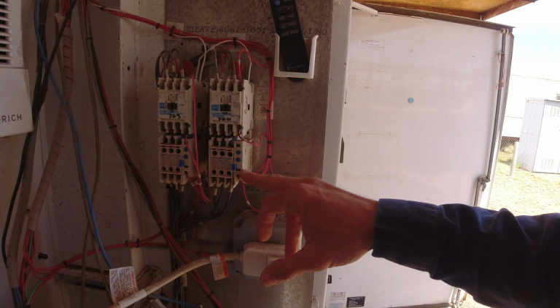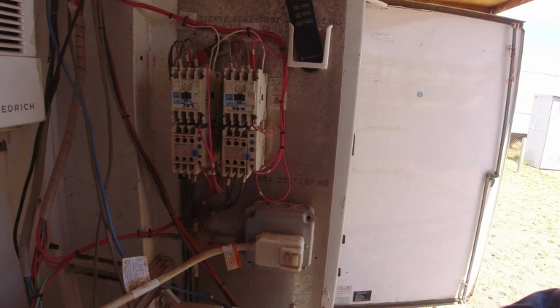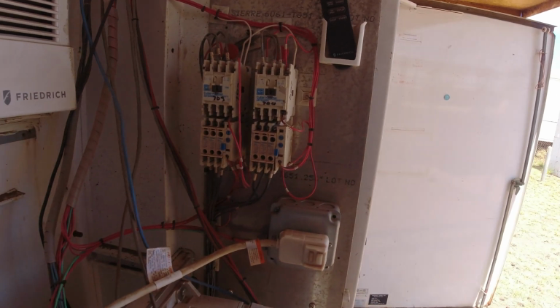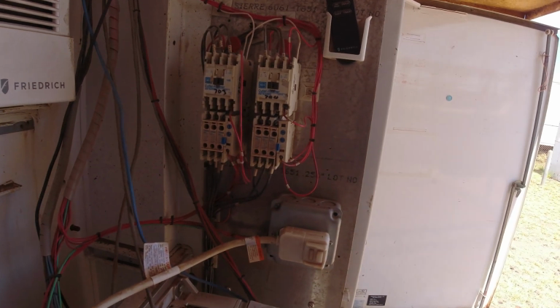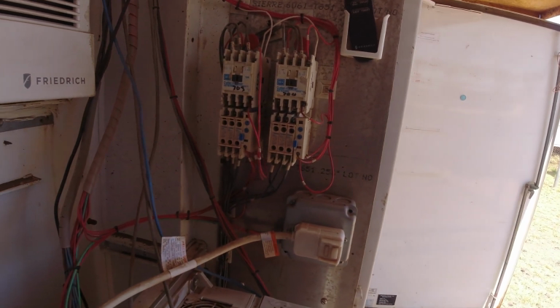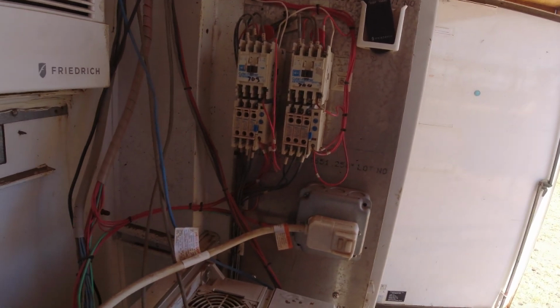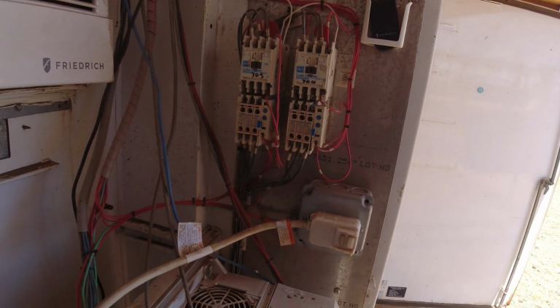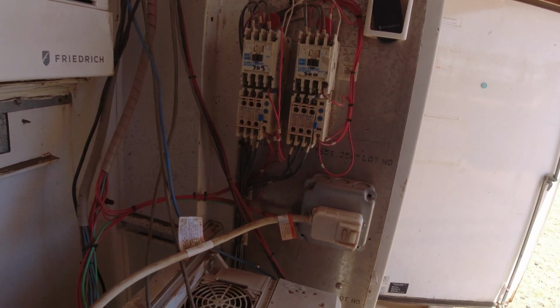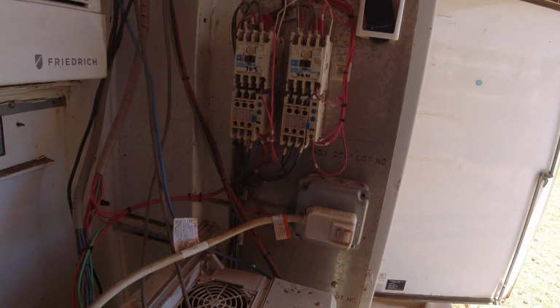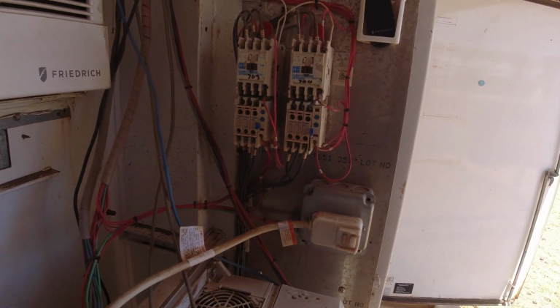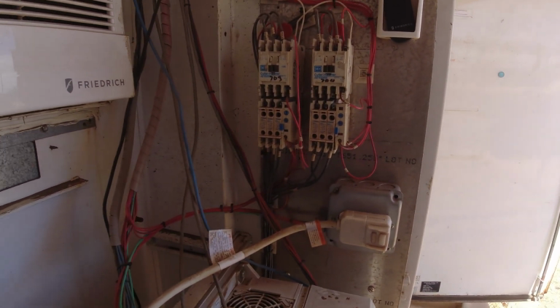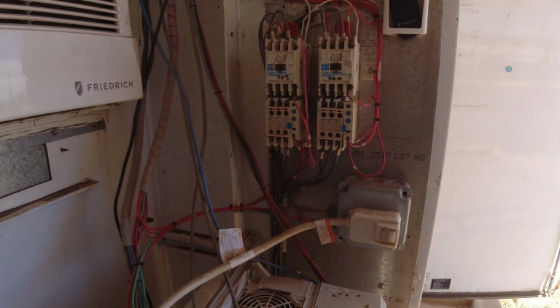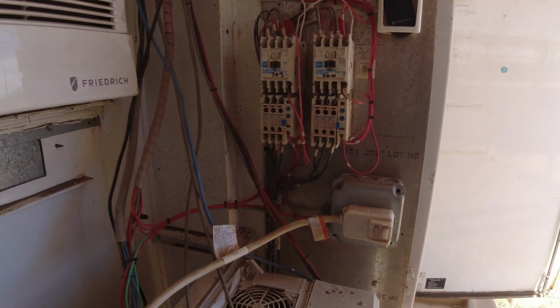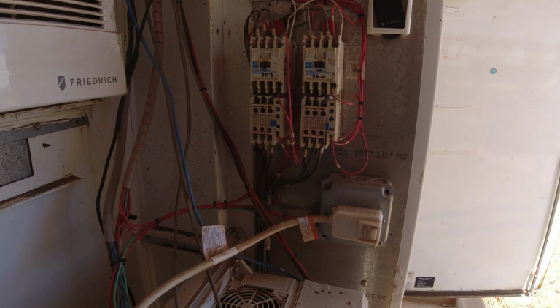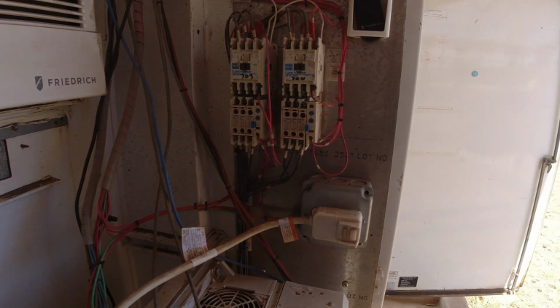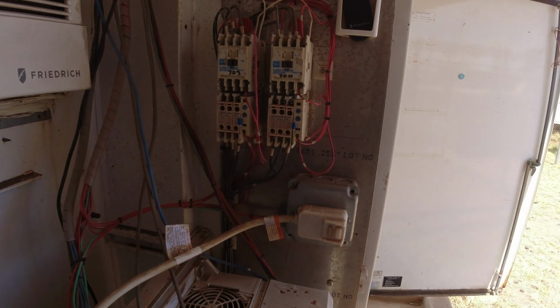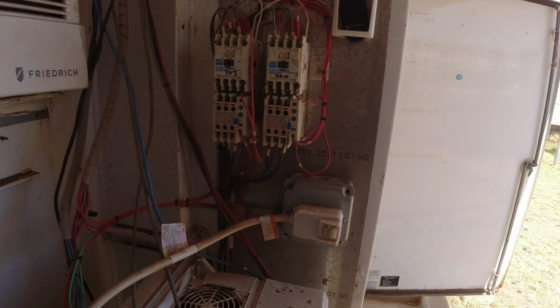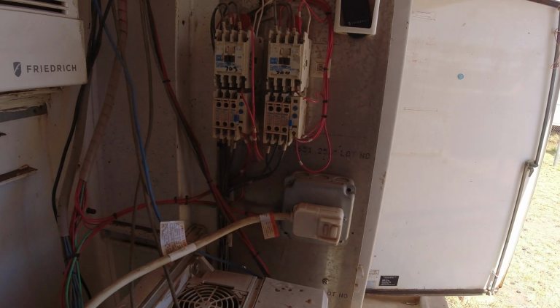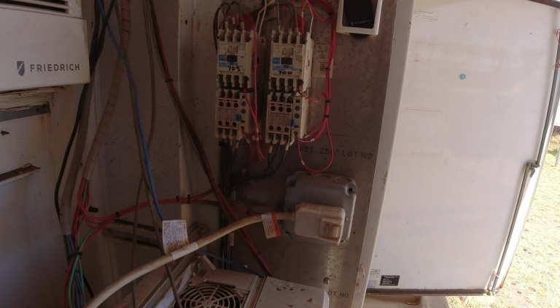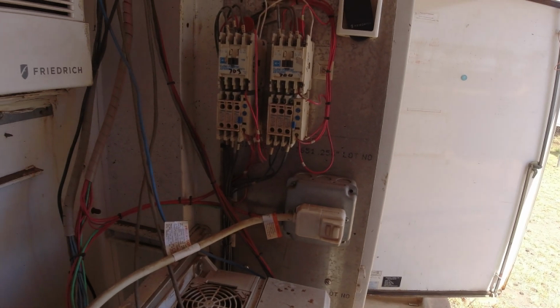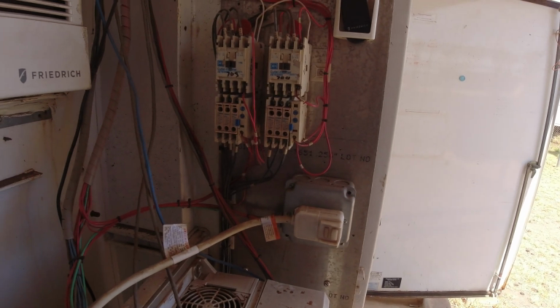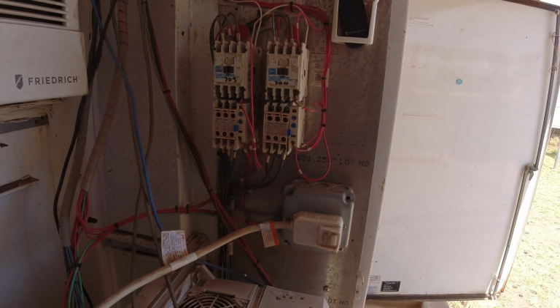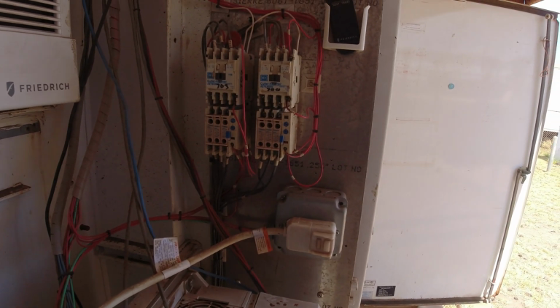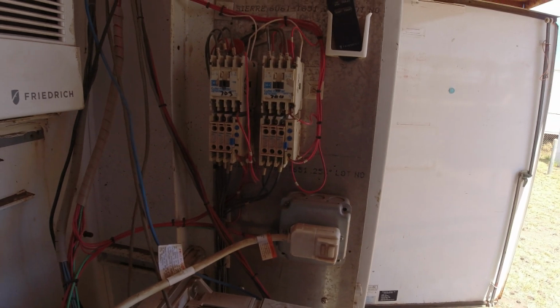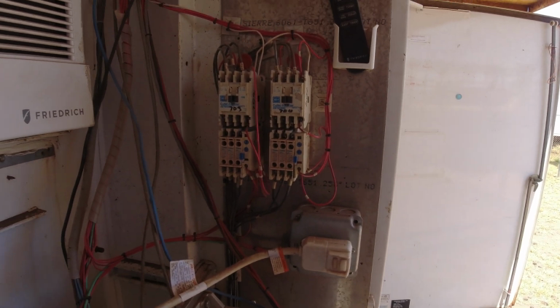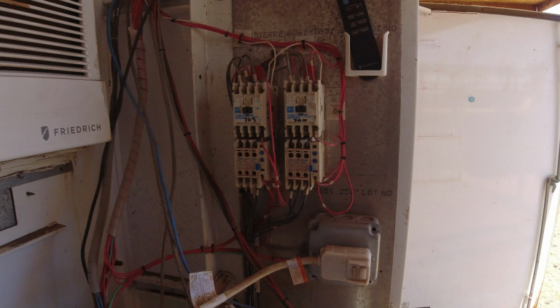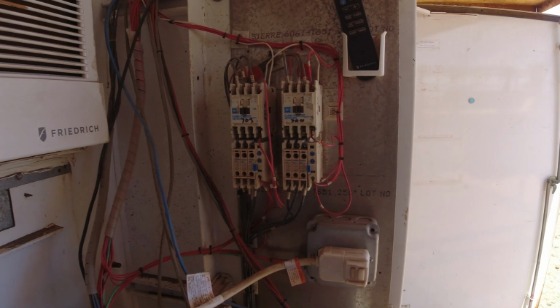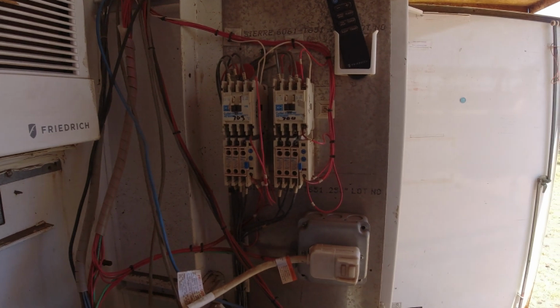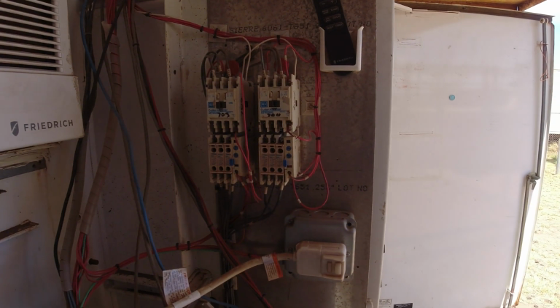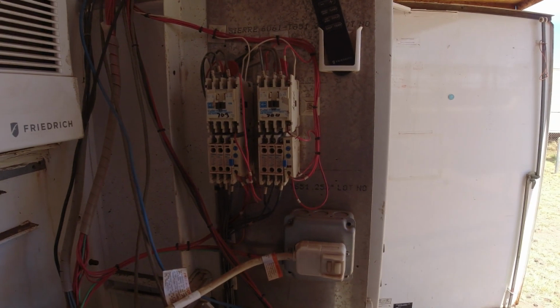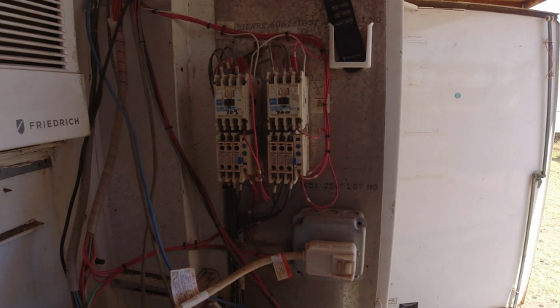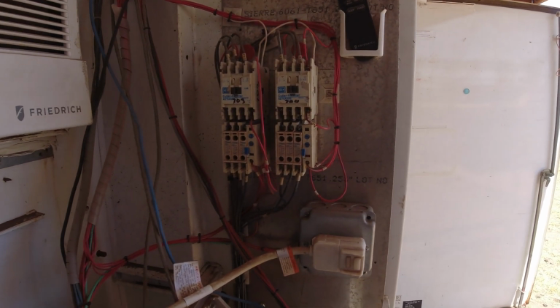704 is overloaded. Connections all look okay. Let's go see the motors and then we'll try to bump them and see how much amps they're using.